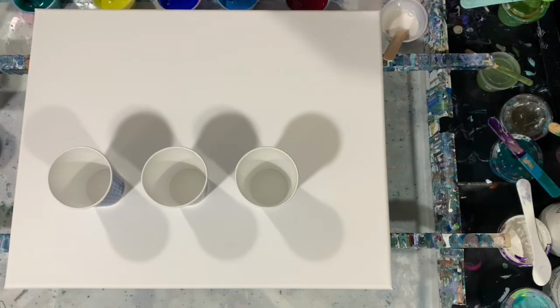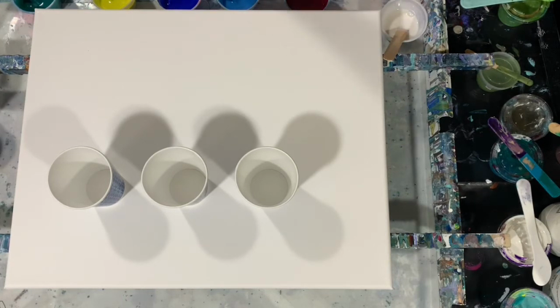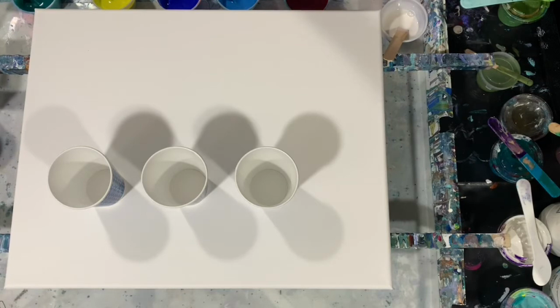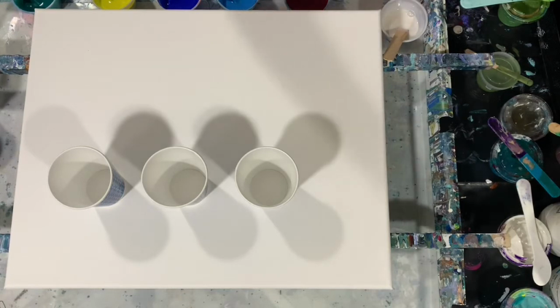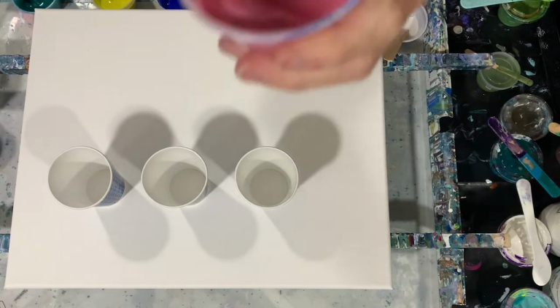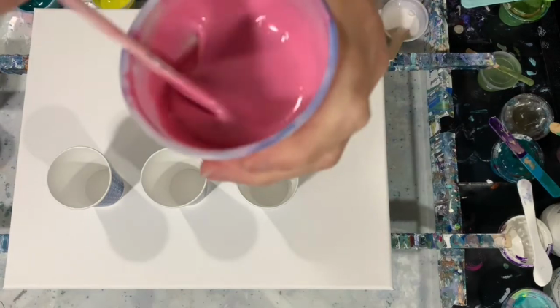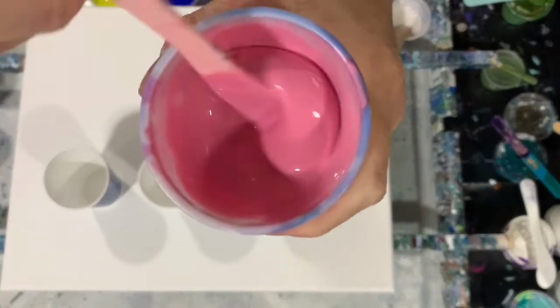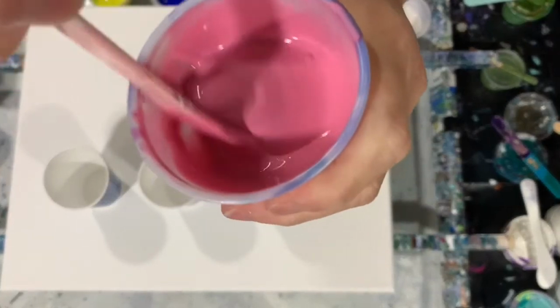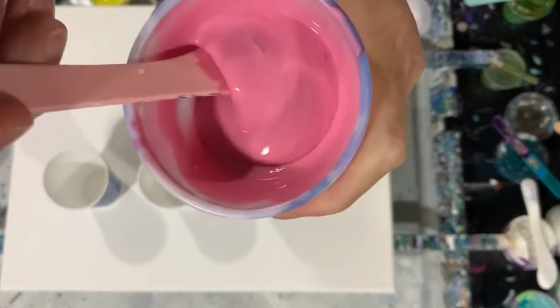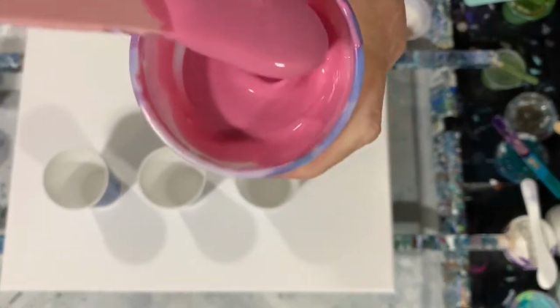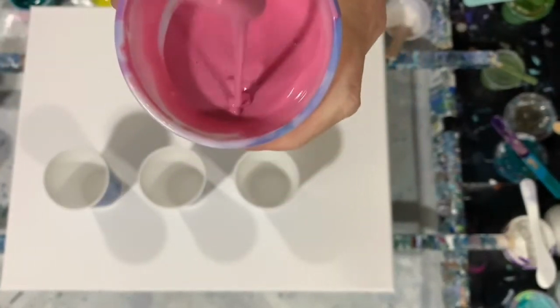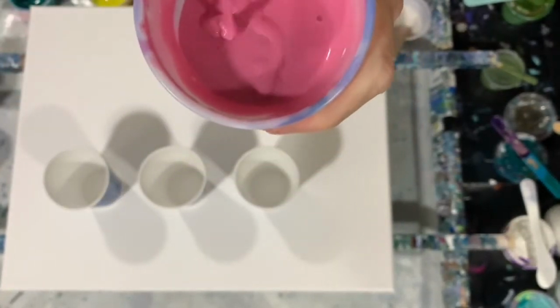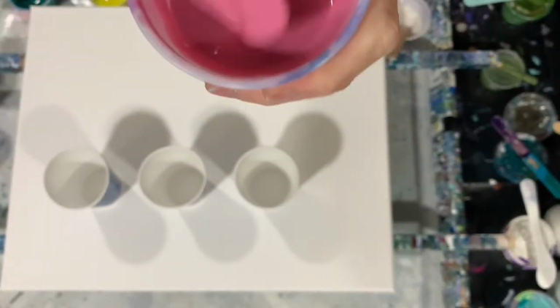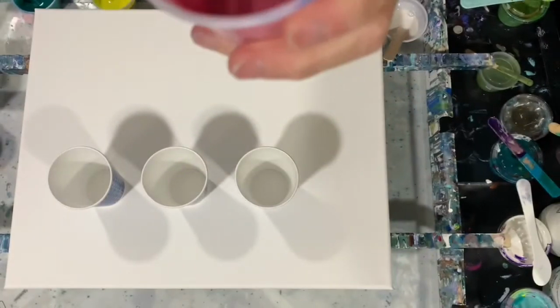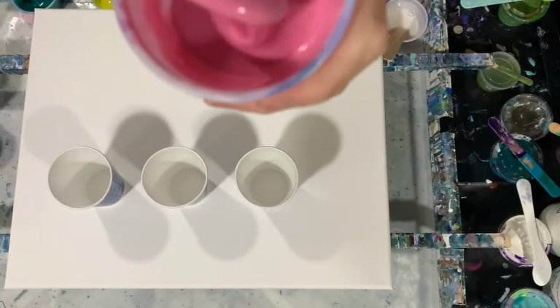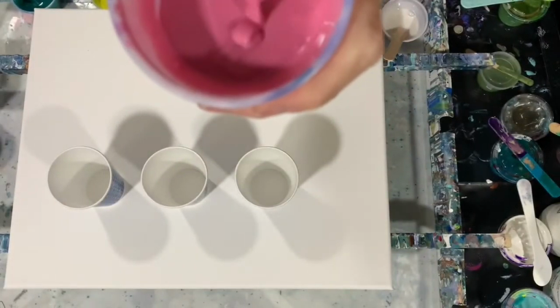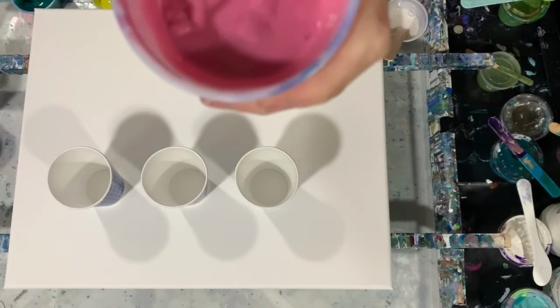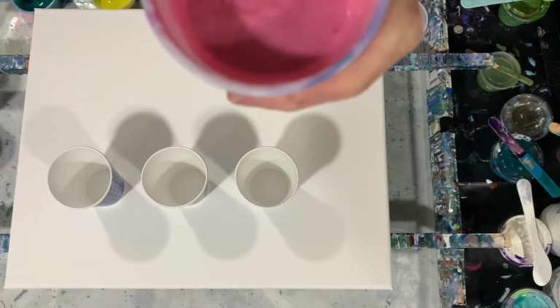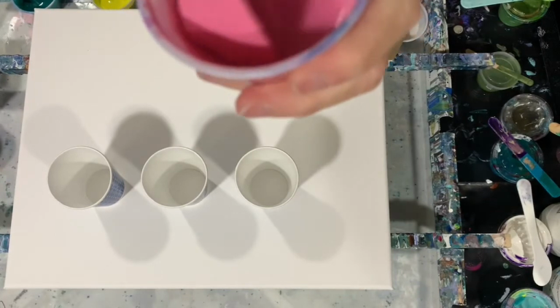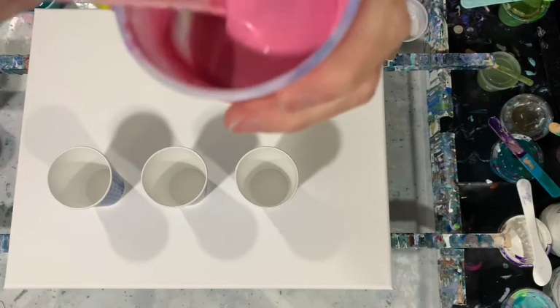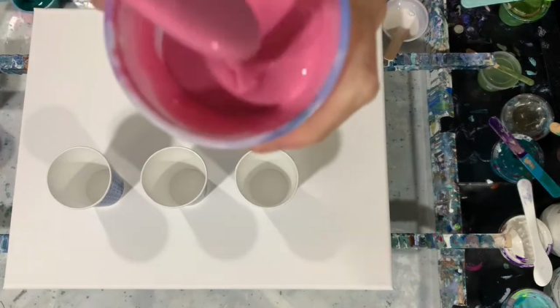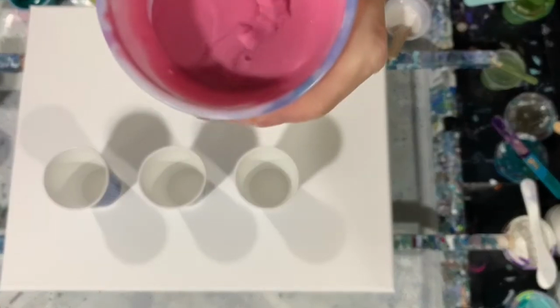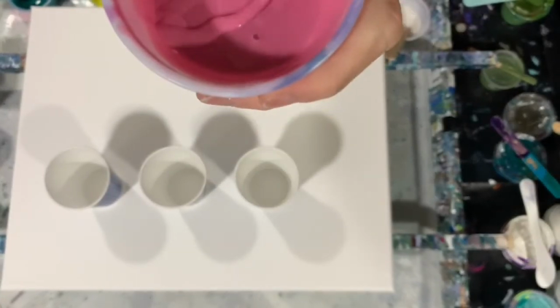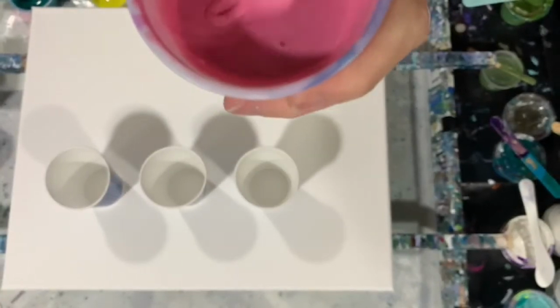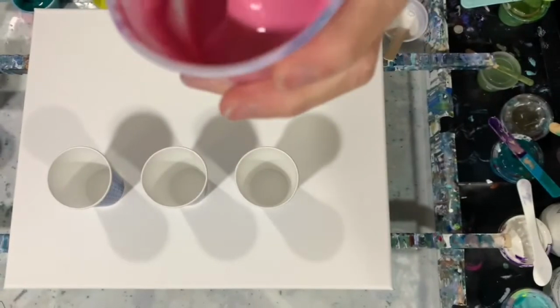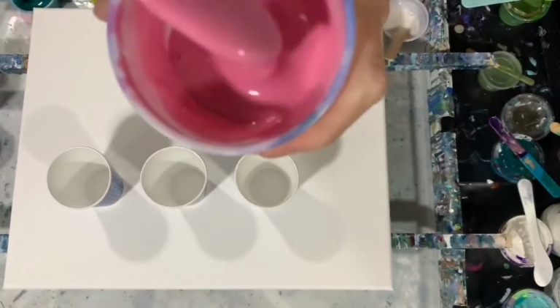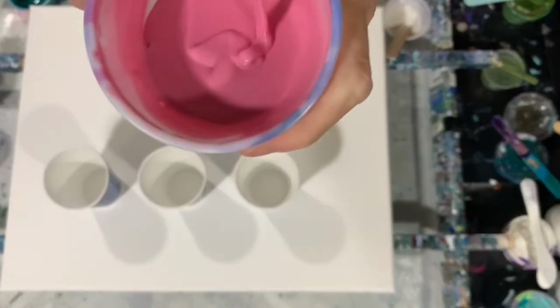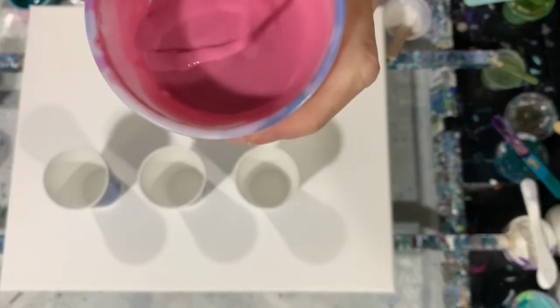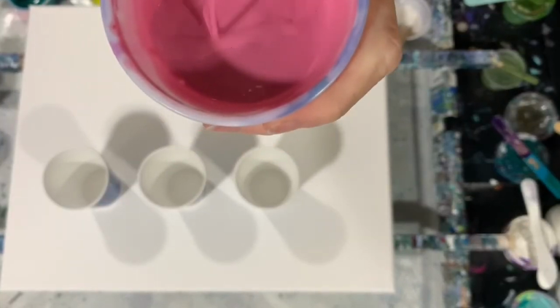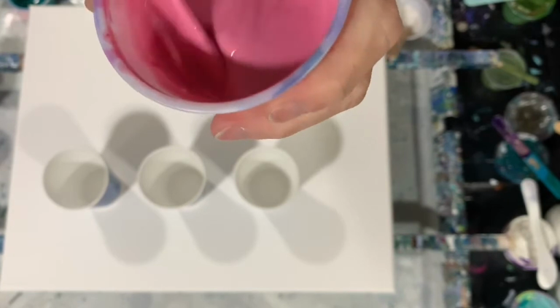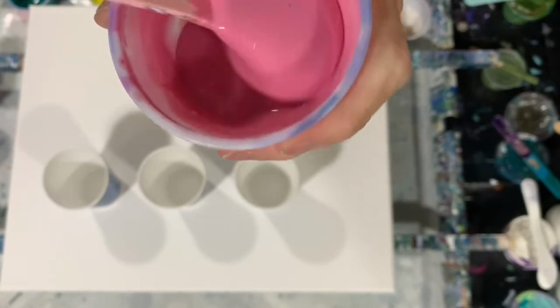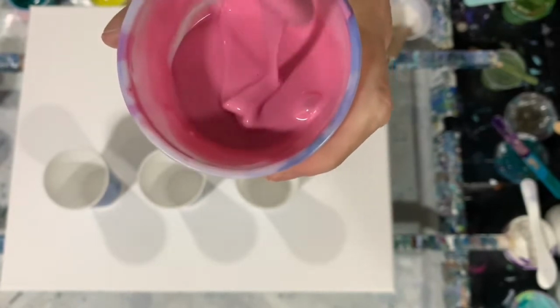Let me show you the consistency here — it just leaves a little trace. I left it a little bit on the thicker side today.